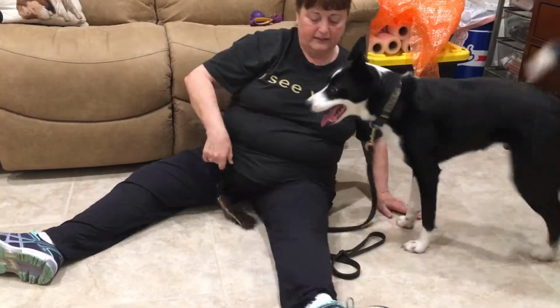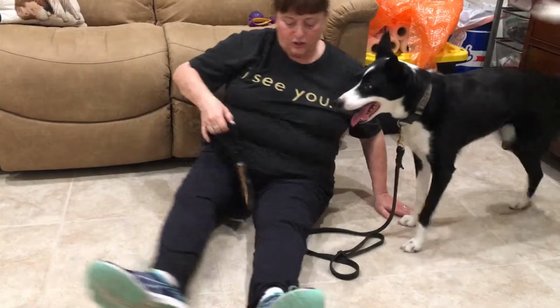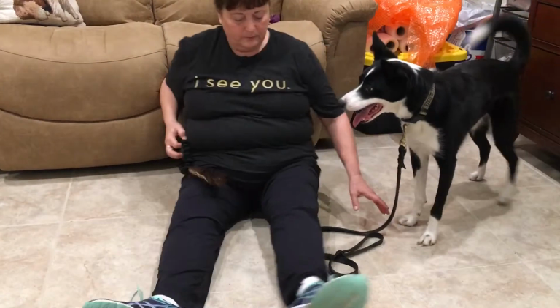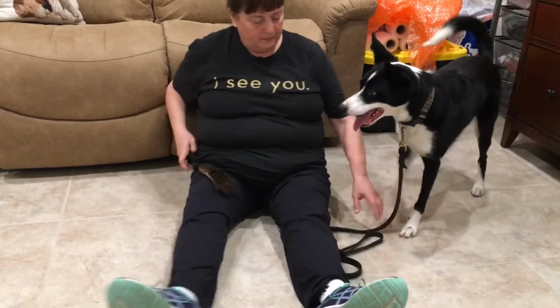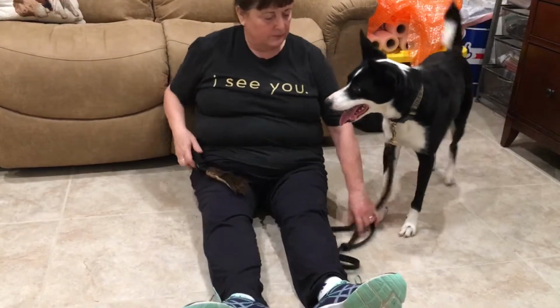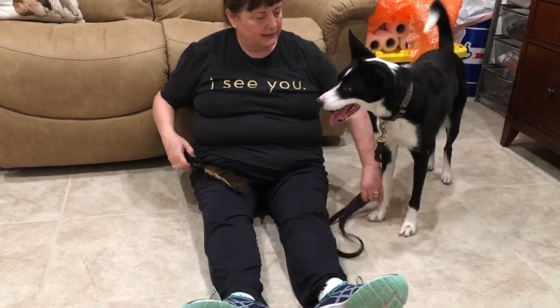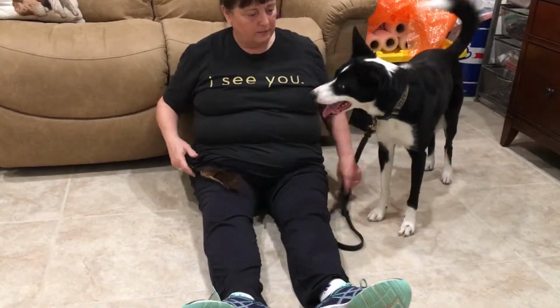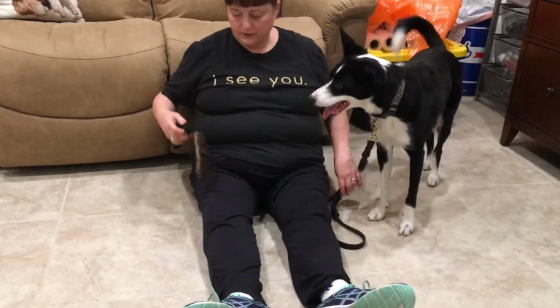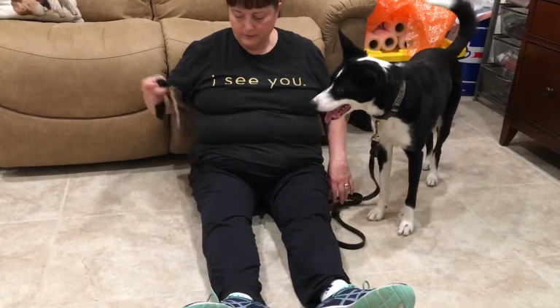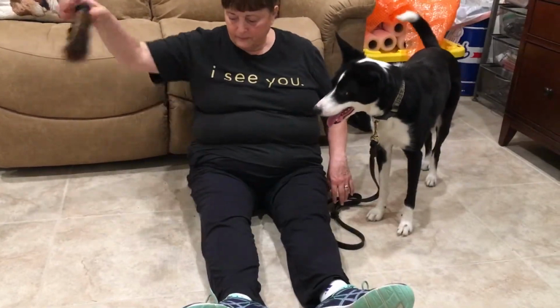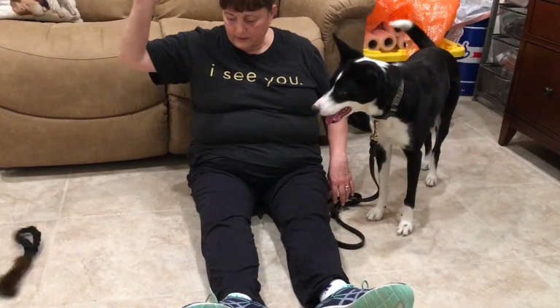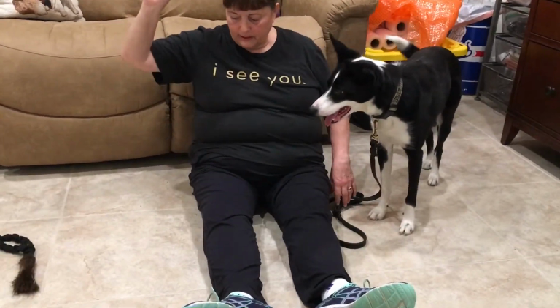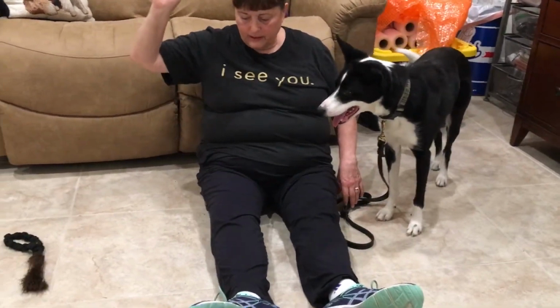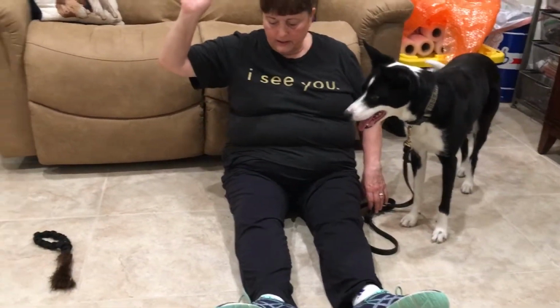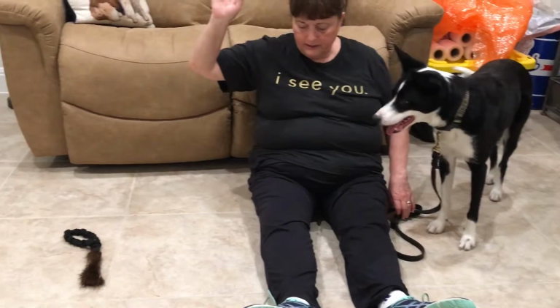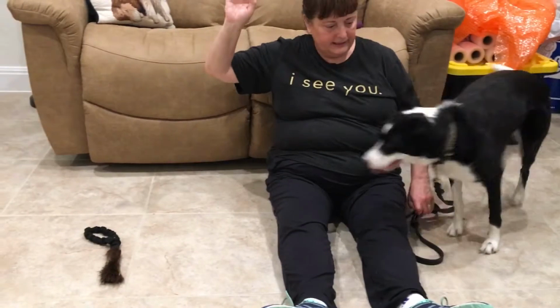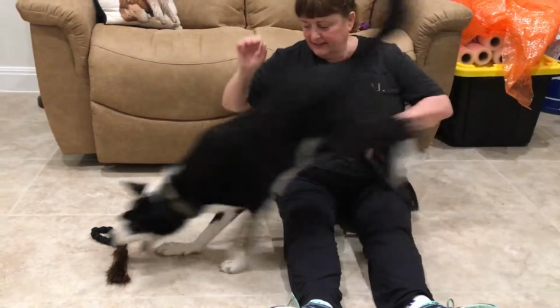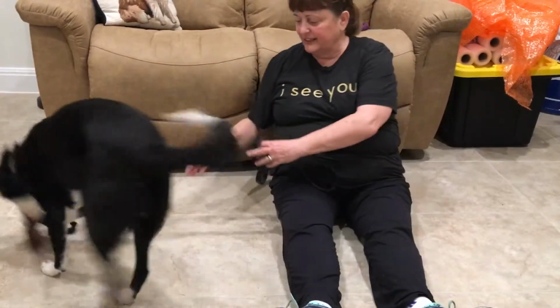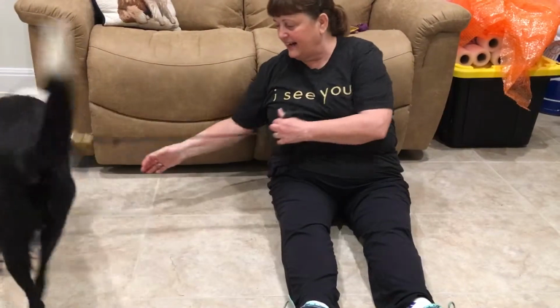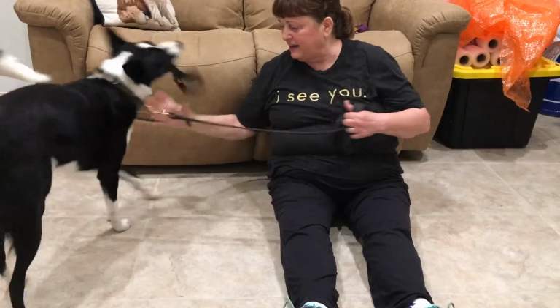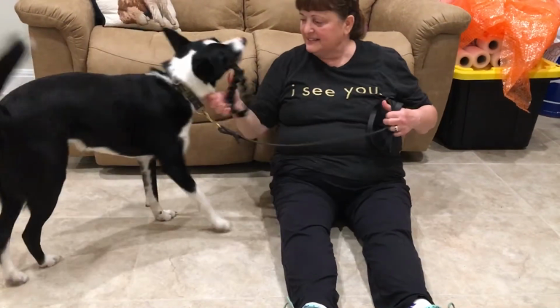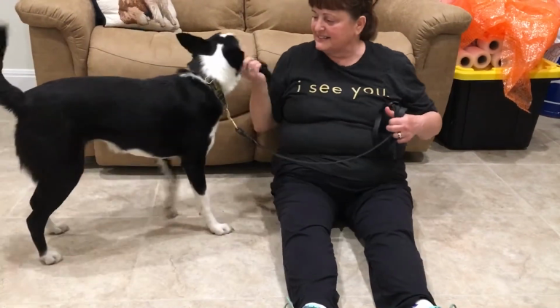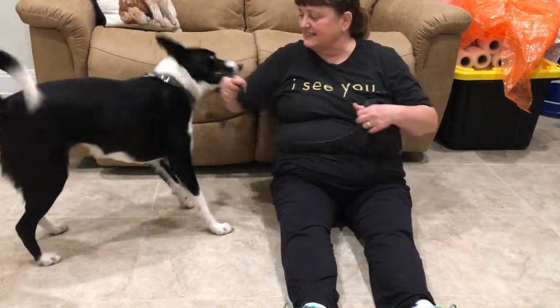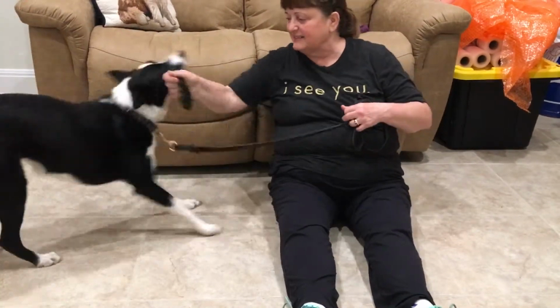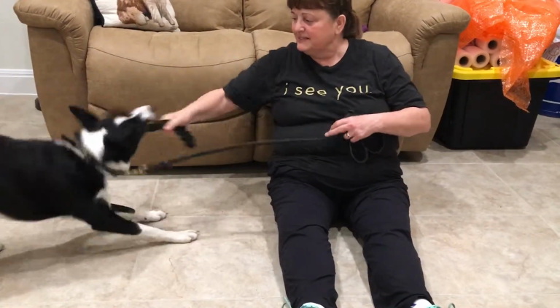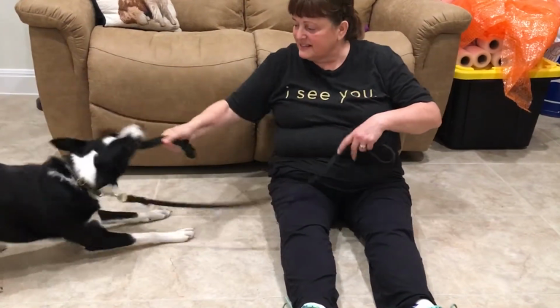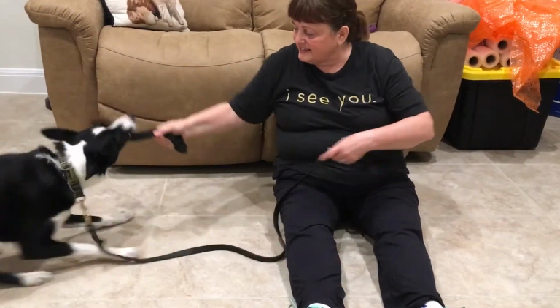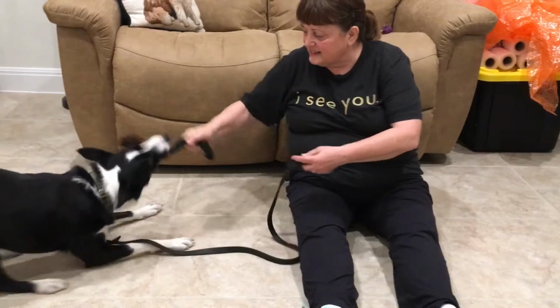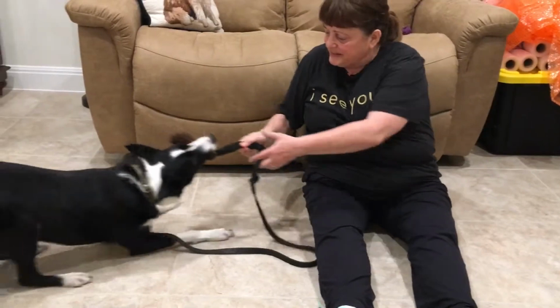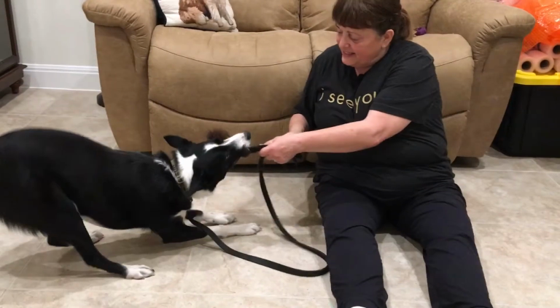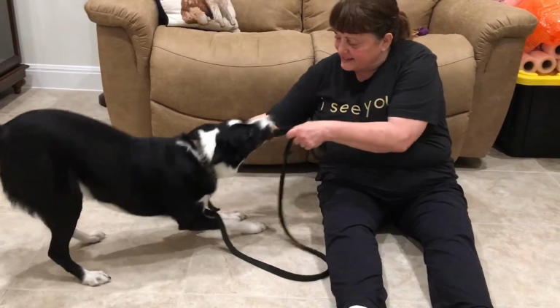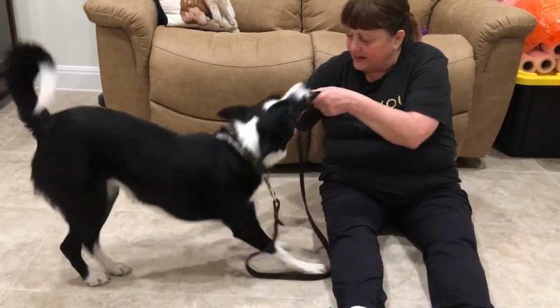Let's show them leg jumps — leg jumps. Ready. Get it! Good job.